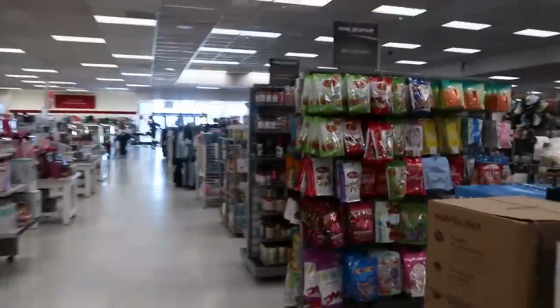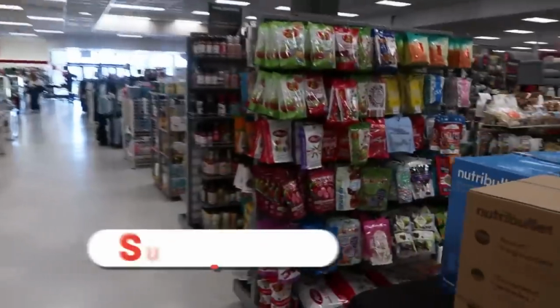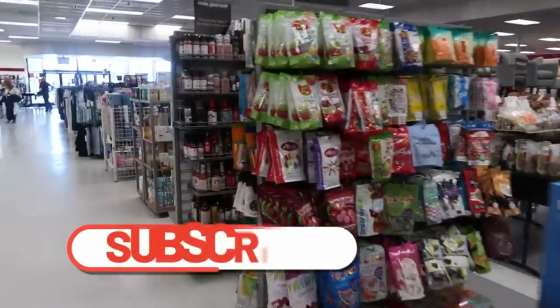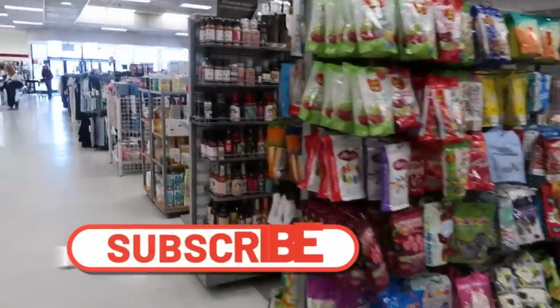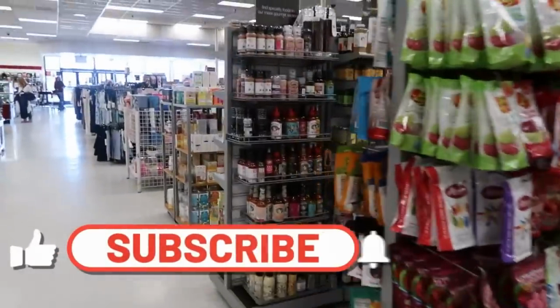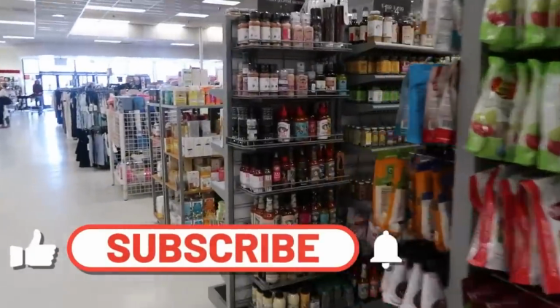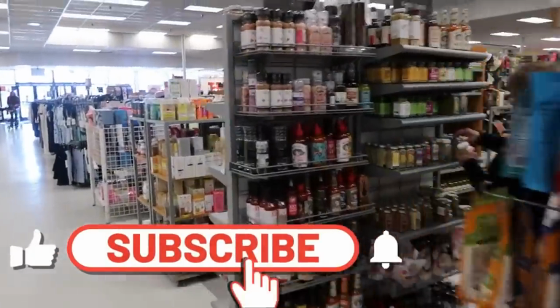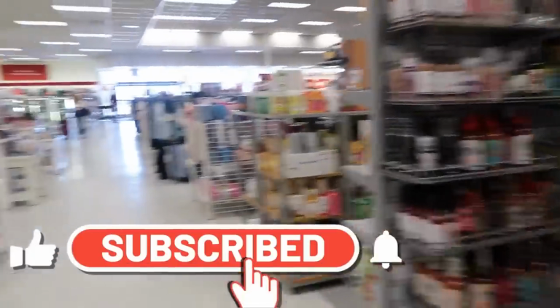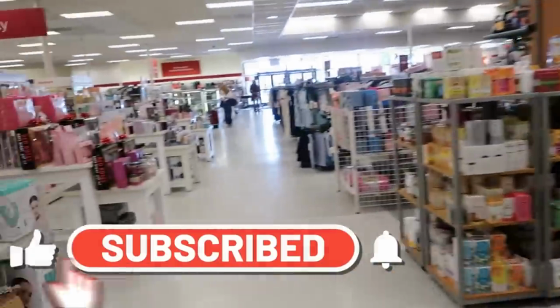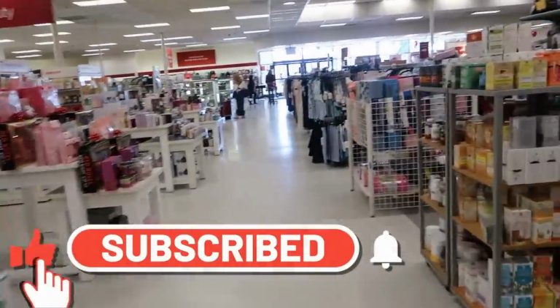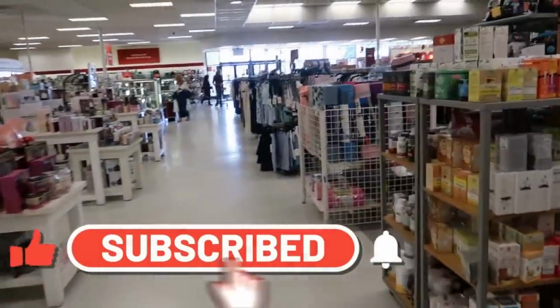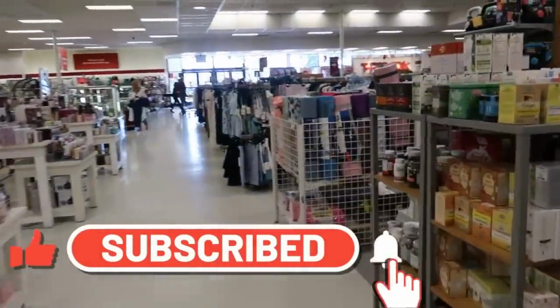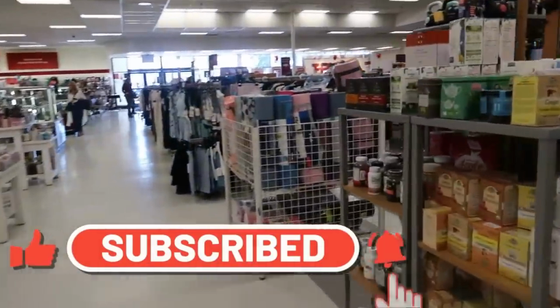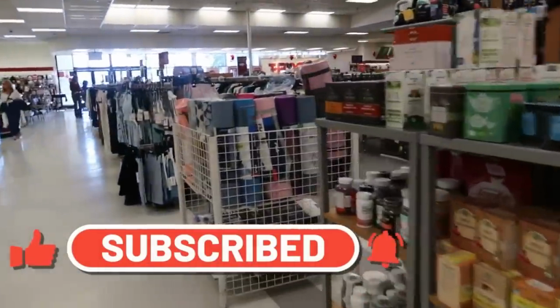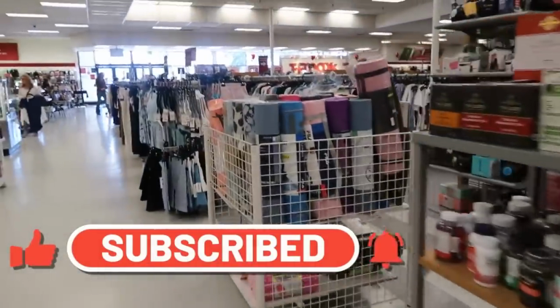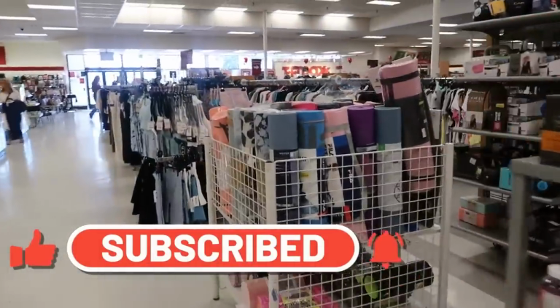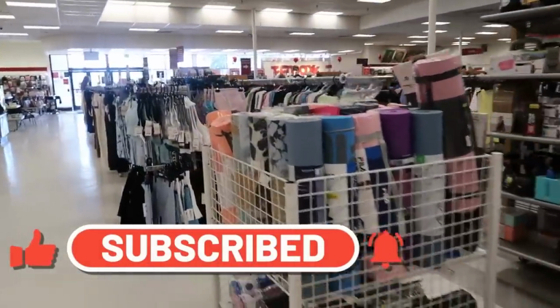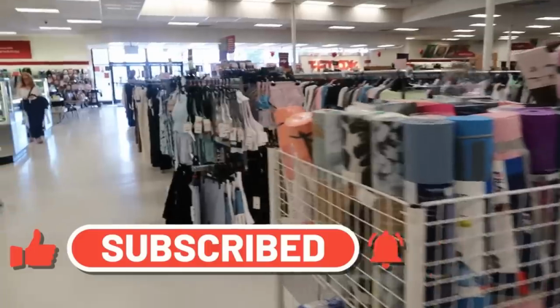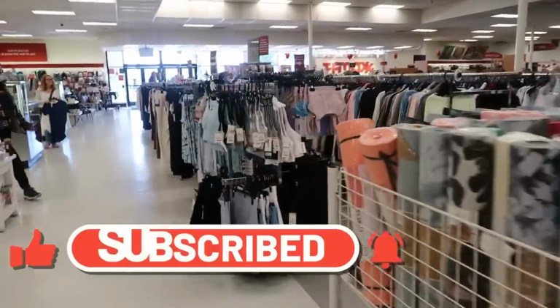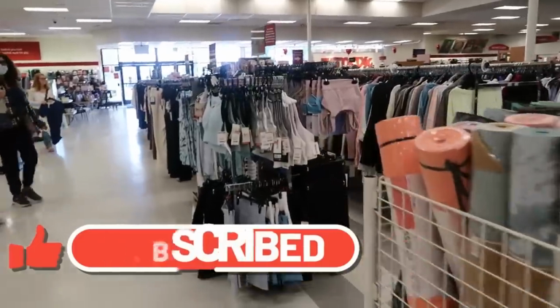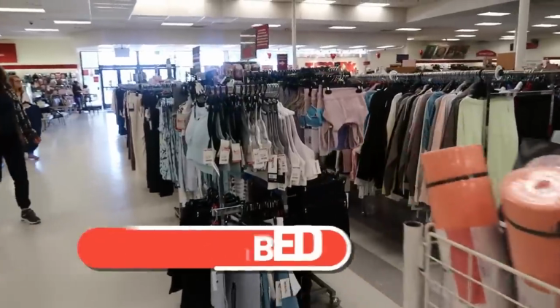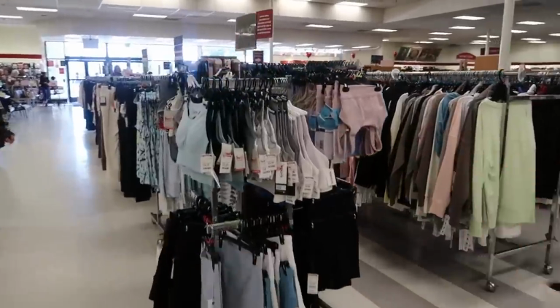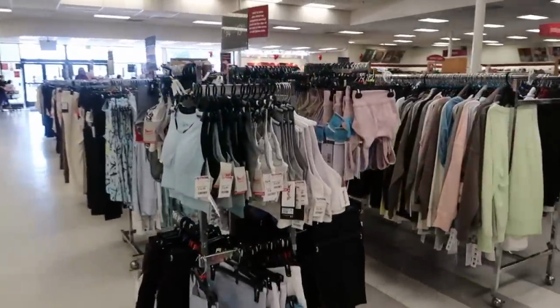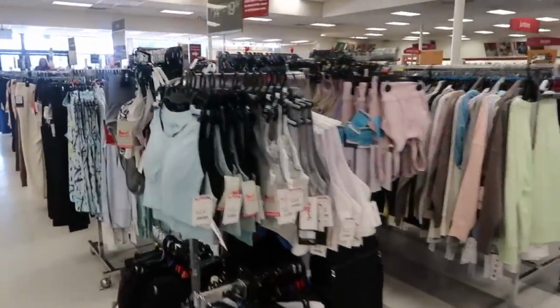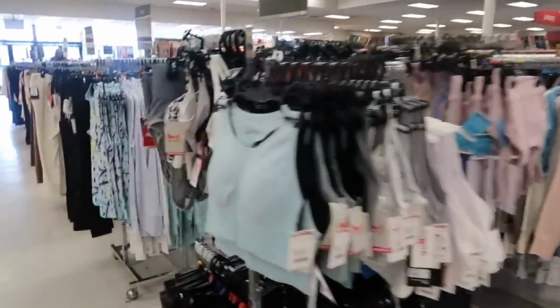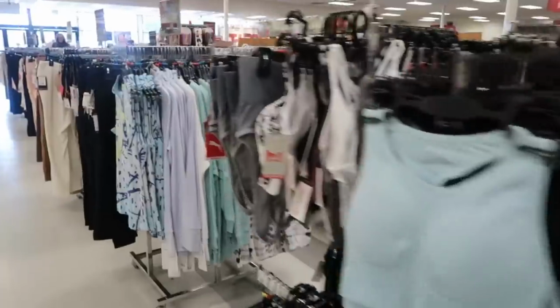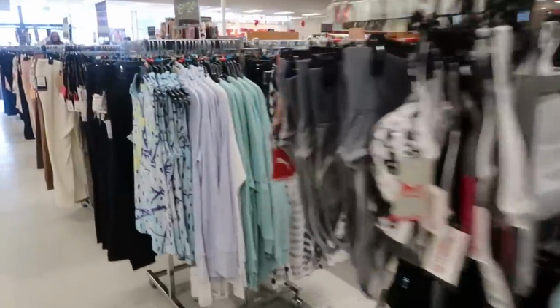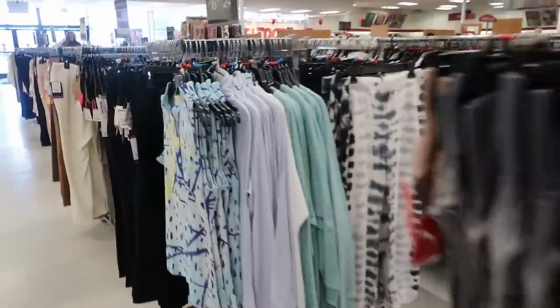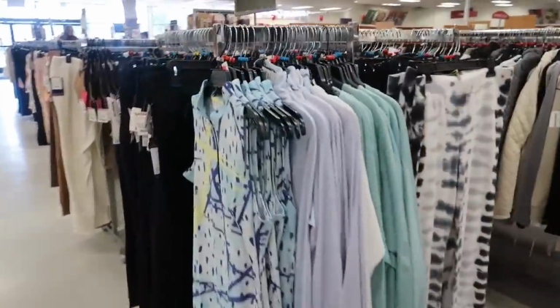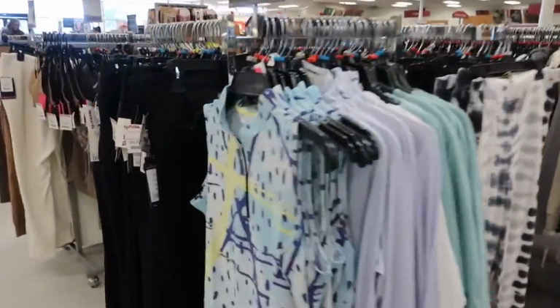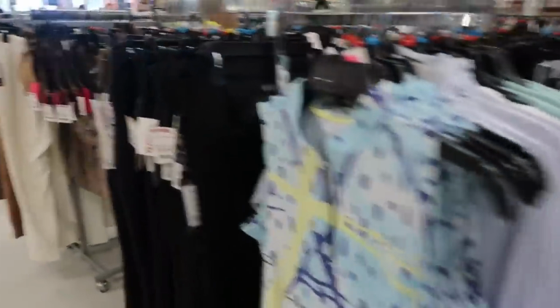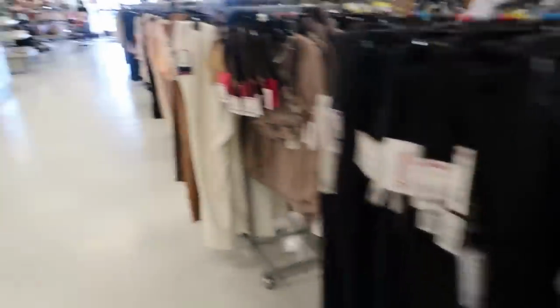Well you guys, I think that's it for today inside of this TJ Maxx. I'm going to make my way out of here. I hope you enjoyed it and I will talk to you guys real soon in my next video. Okay bye.